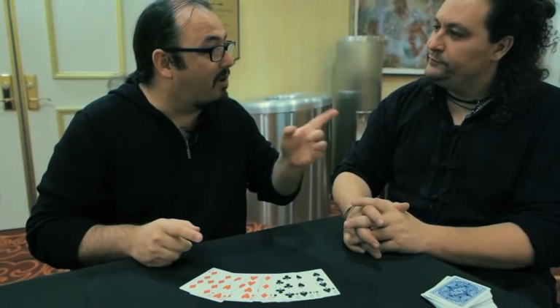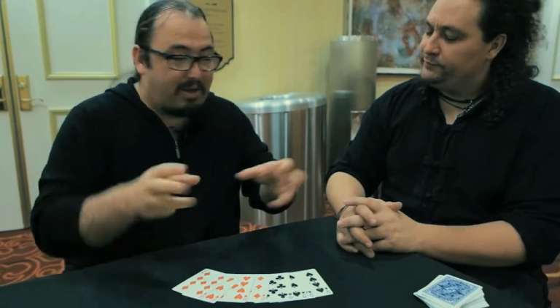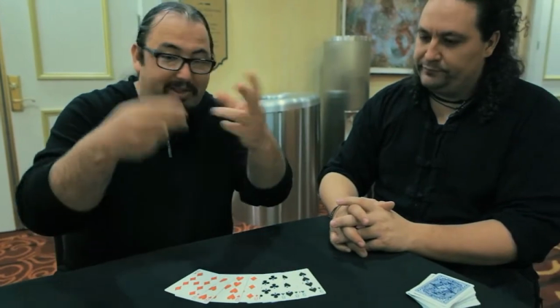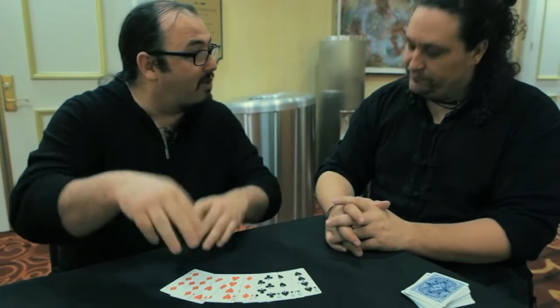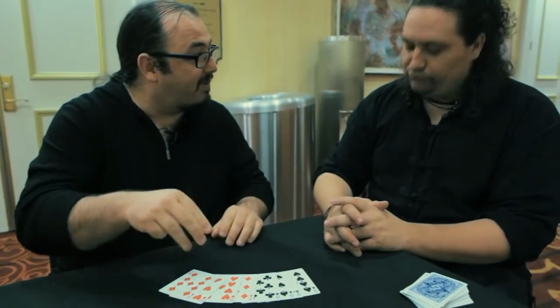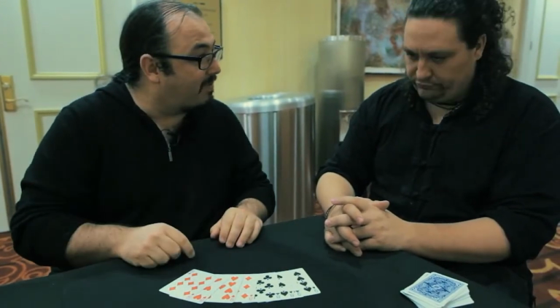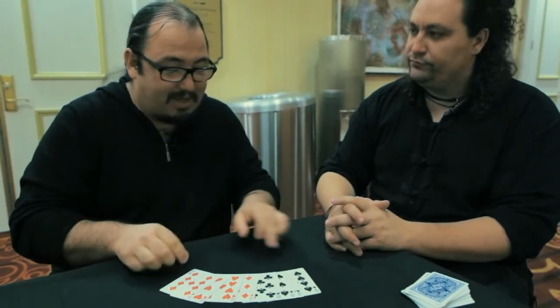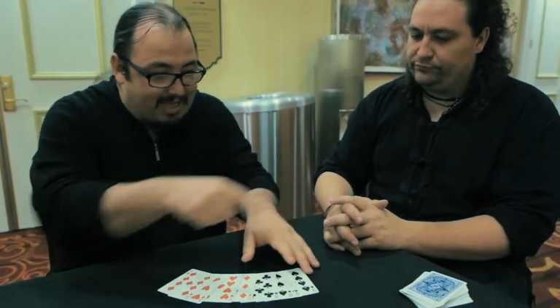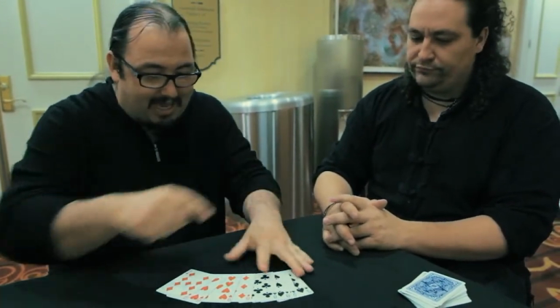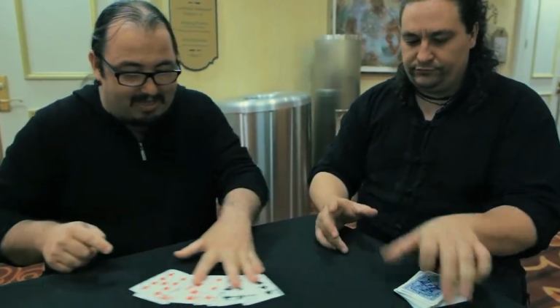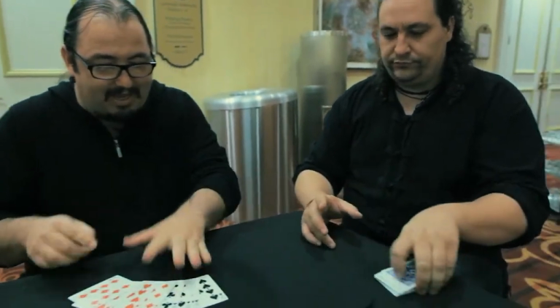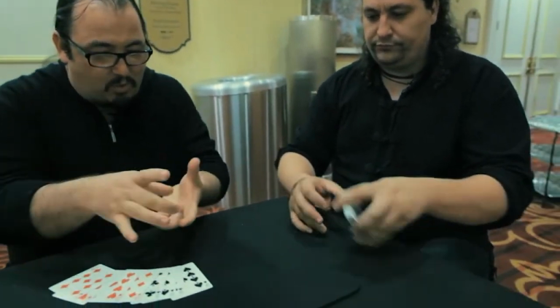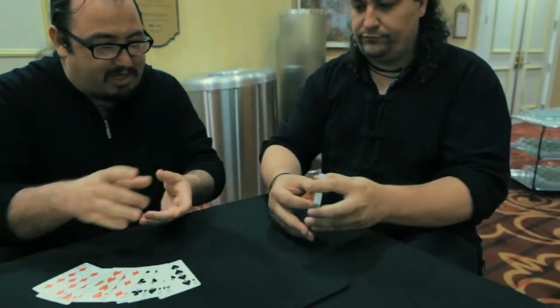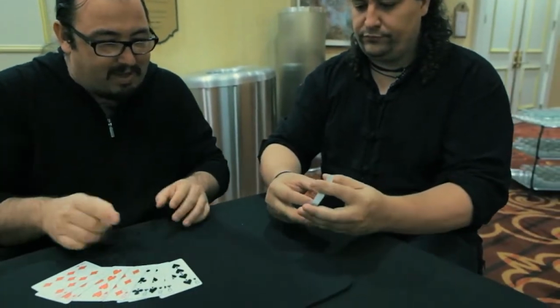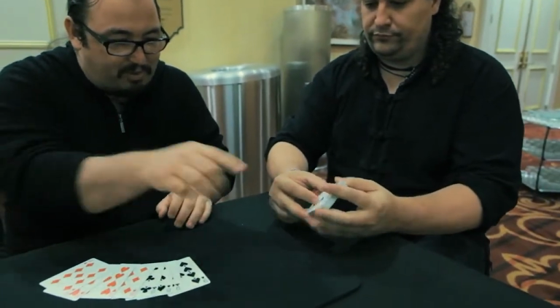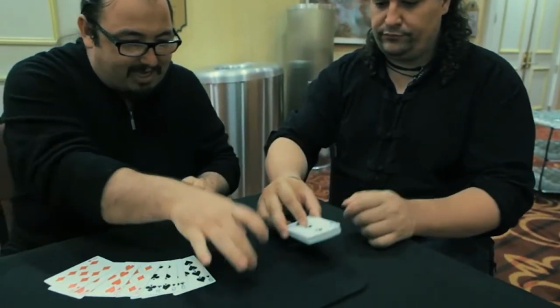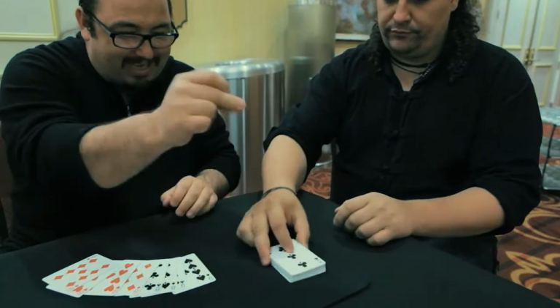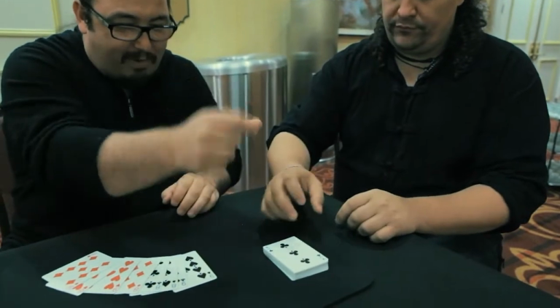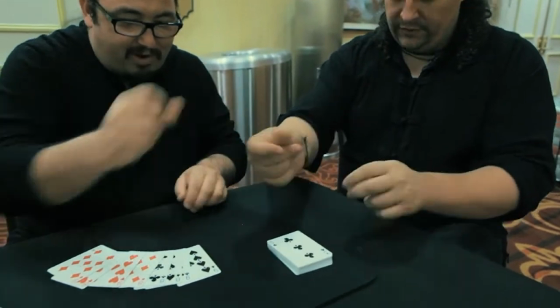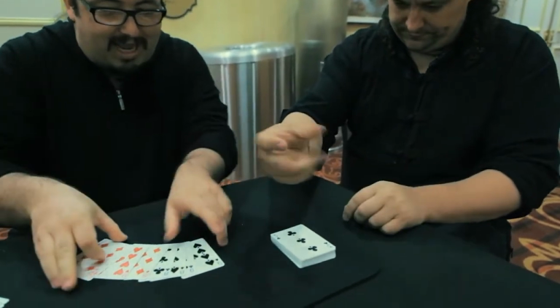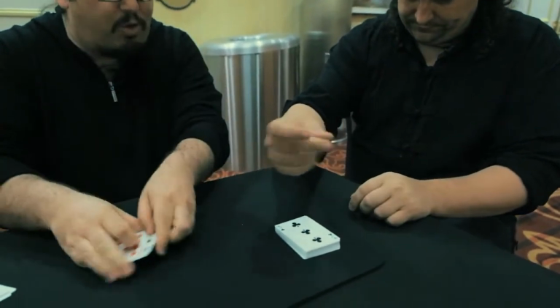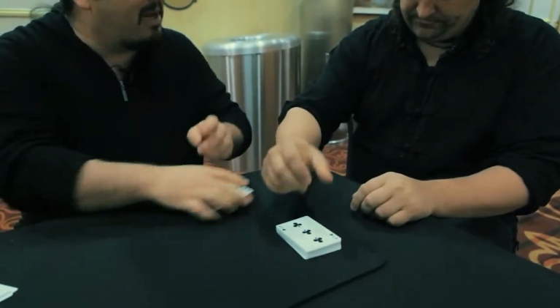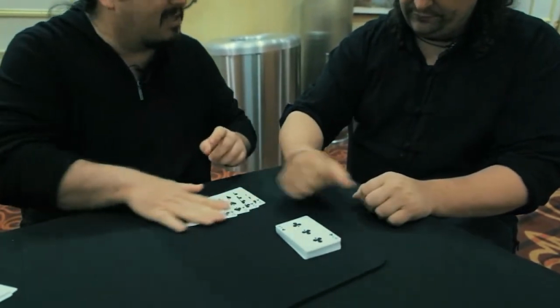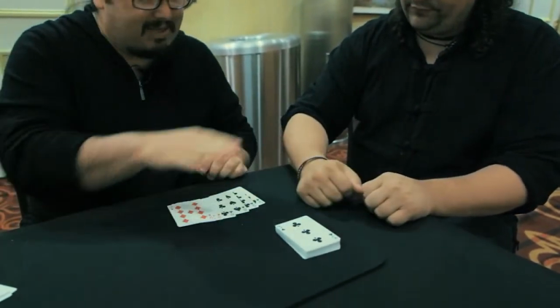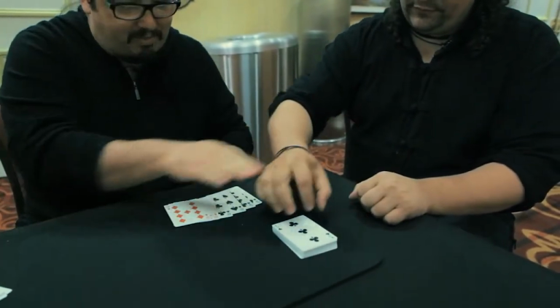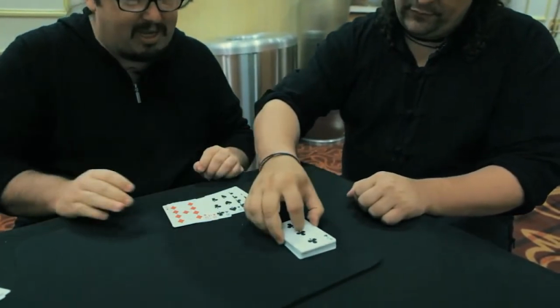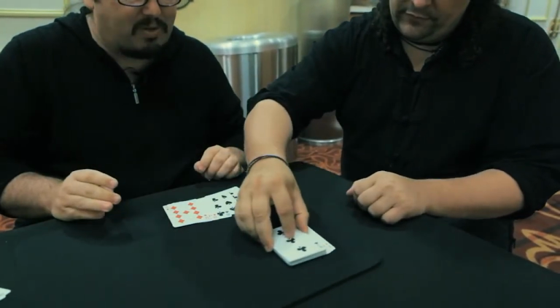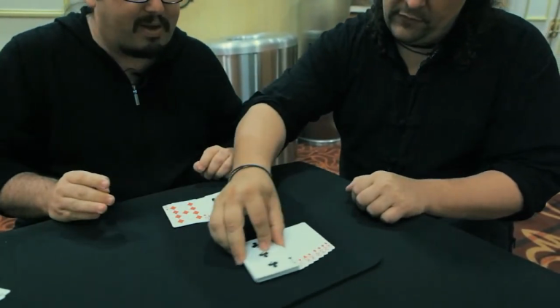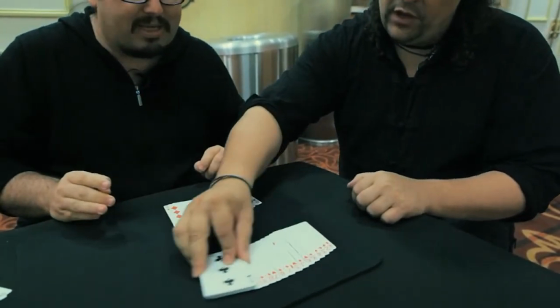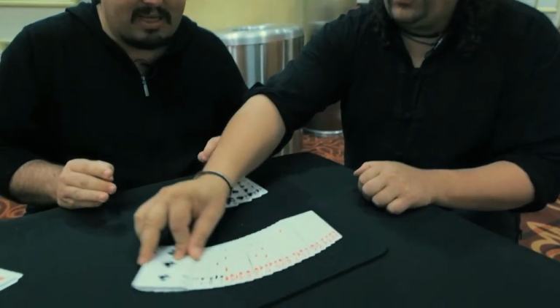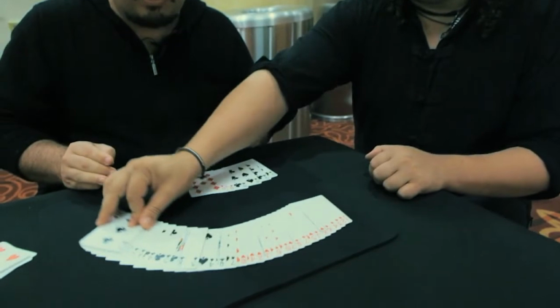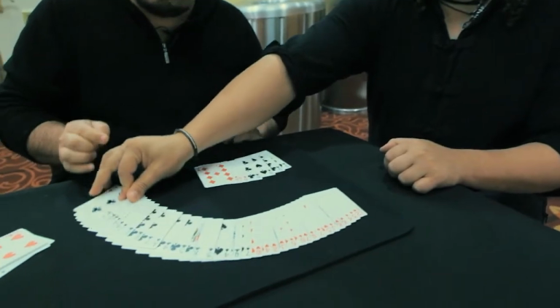But the more important thing is: I don't touch, I do nothing, never. You remember you take the card, you put face up, take the deck, square the deck, put face up, snap your fingers — and now you don't believe that. Spread and you separate the color.